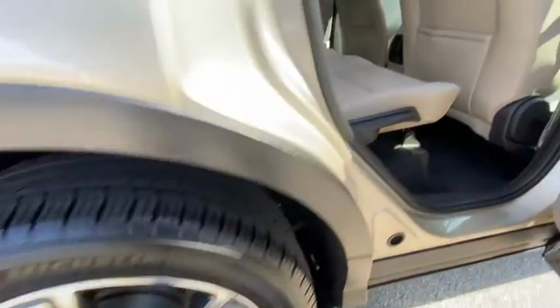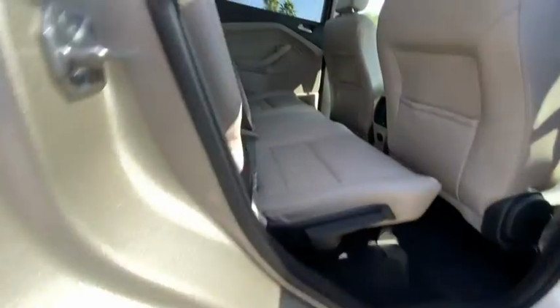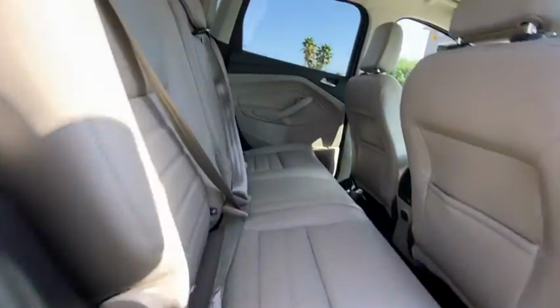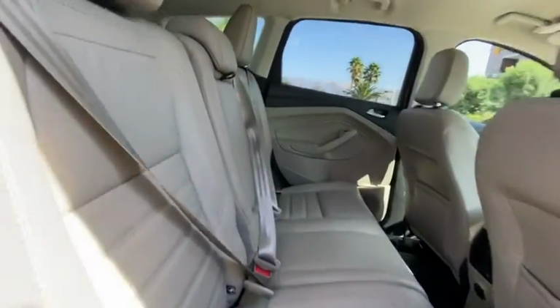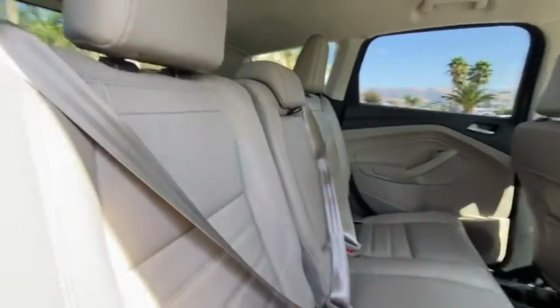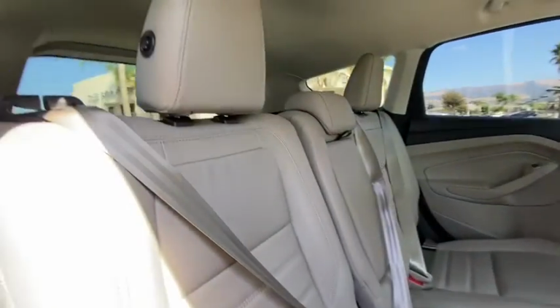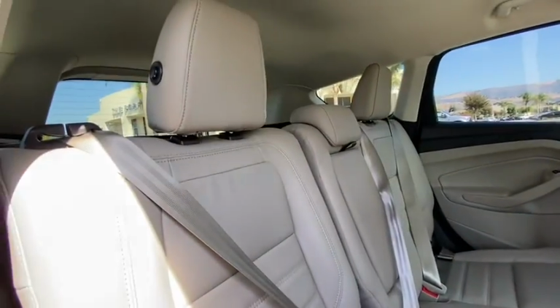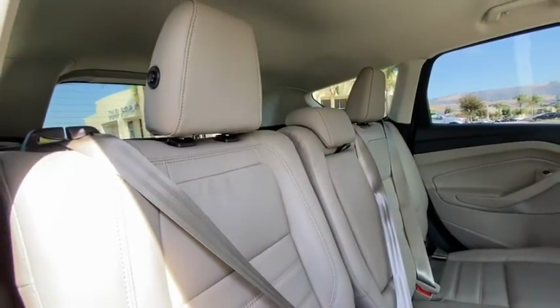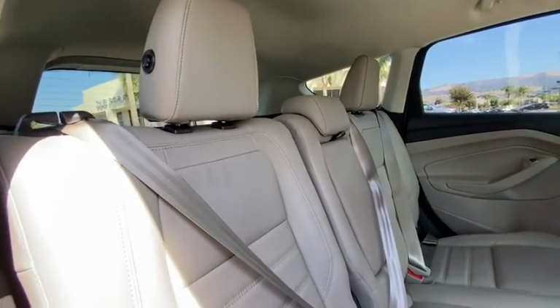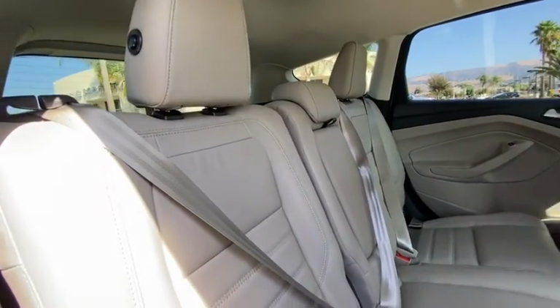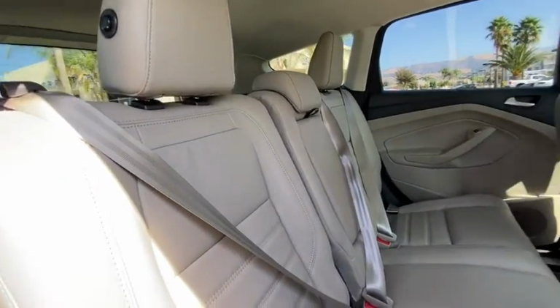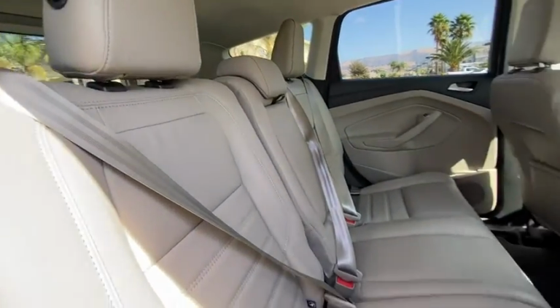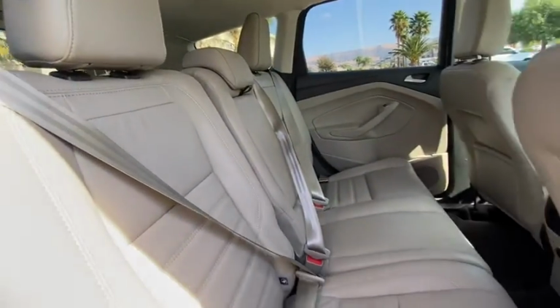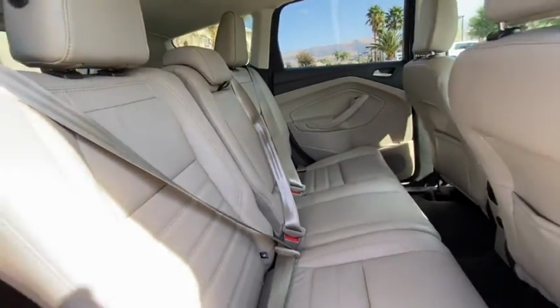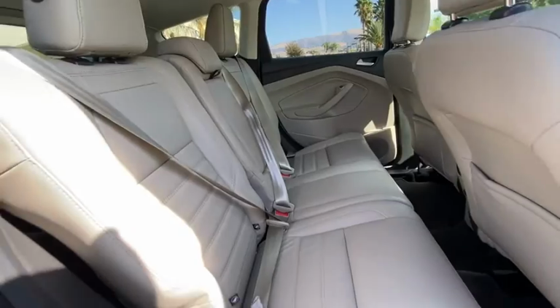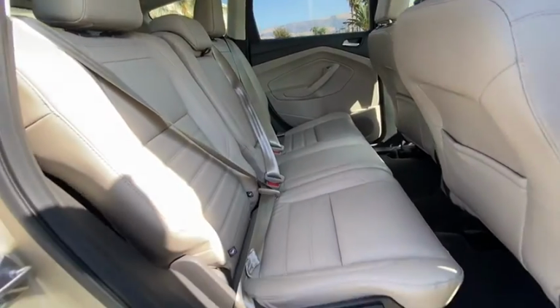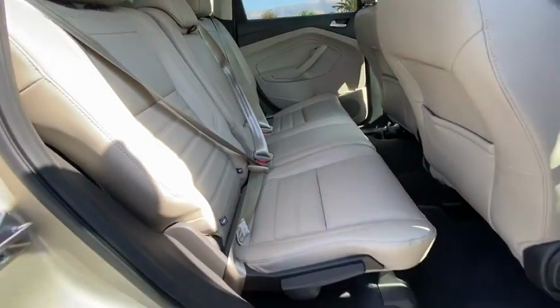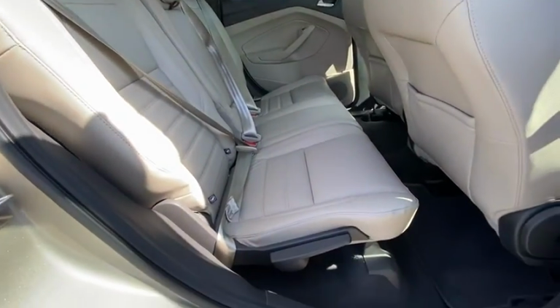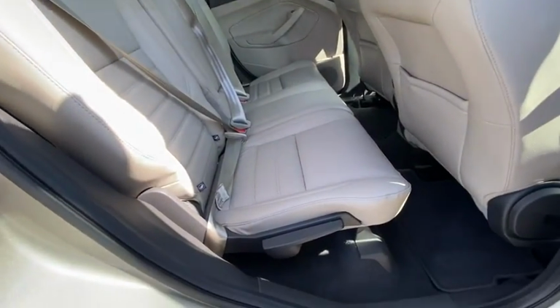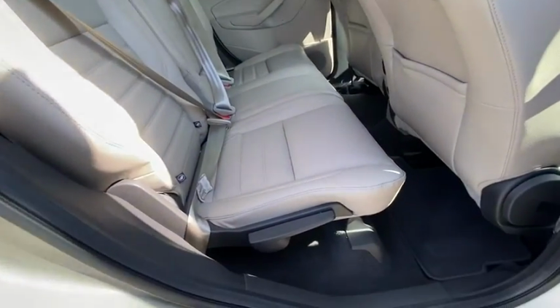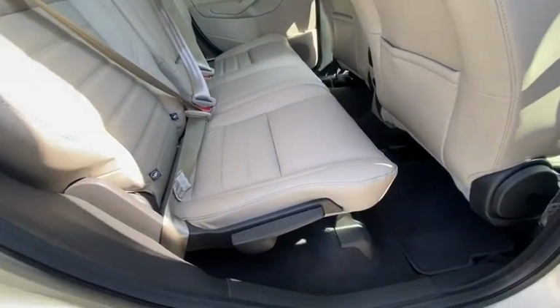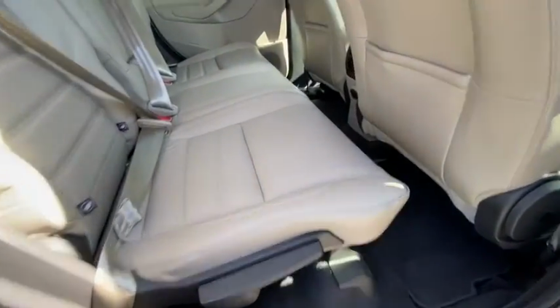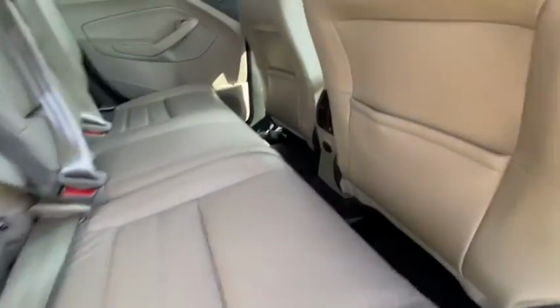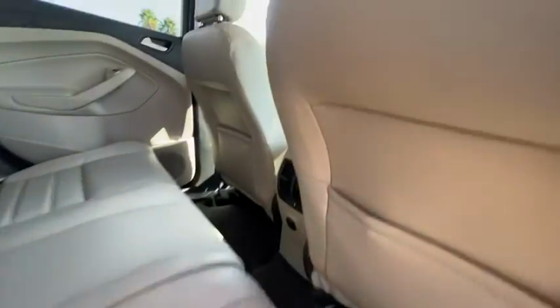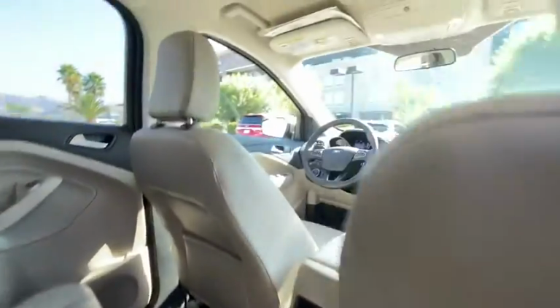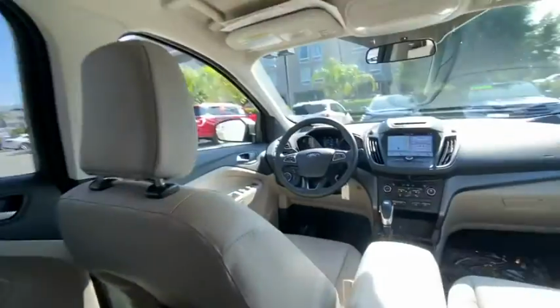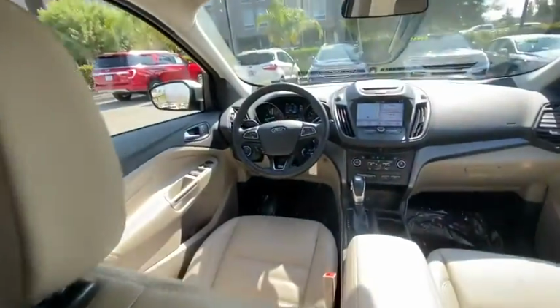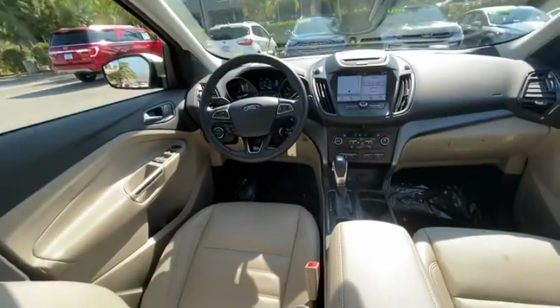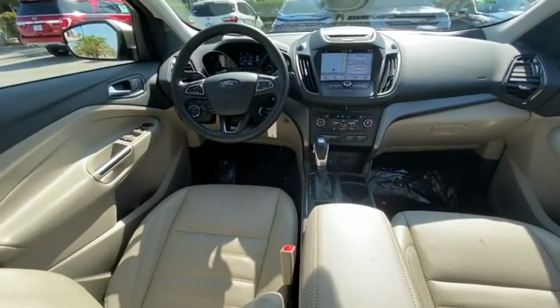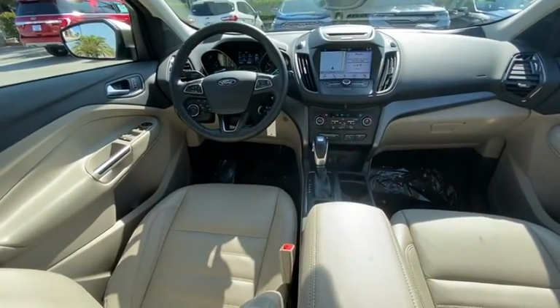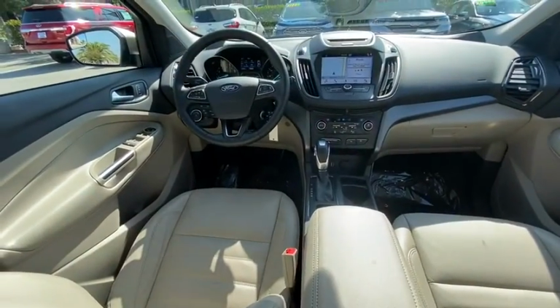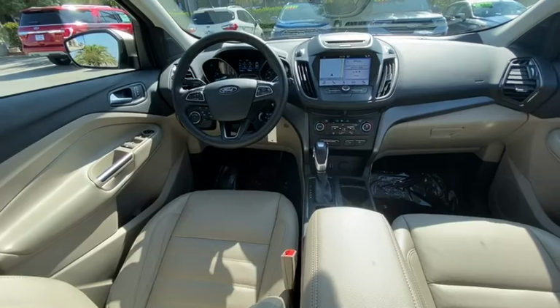Power windows, security system, trip computer, CD player, heated front seats, rear window defroster, compass, electronic stability control, brake assist.